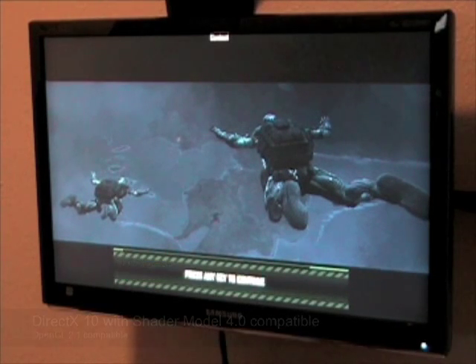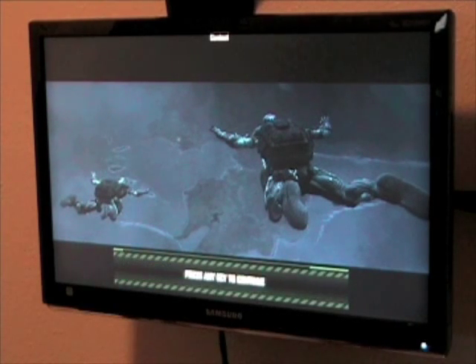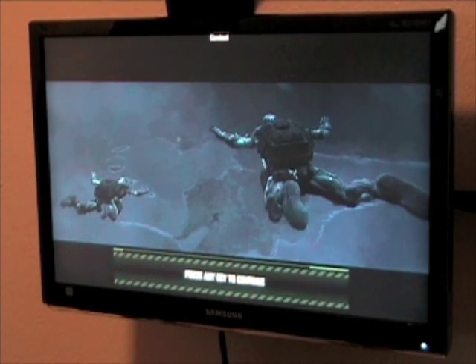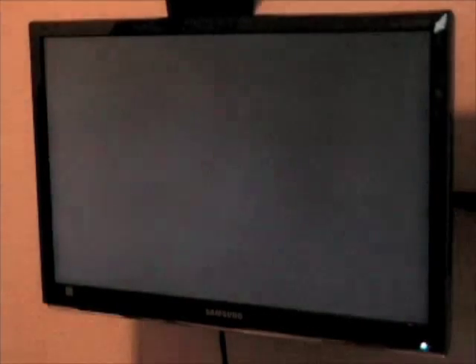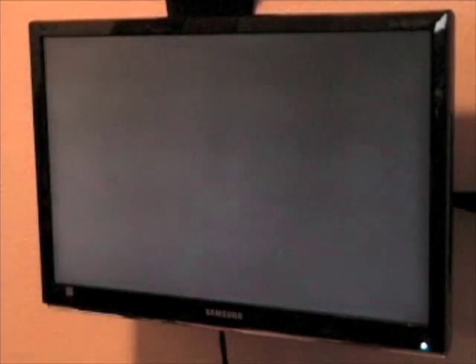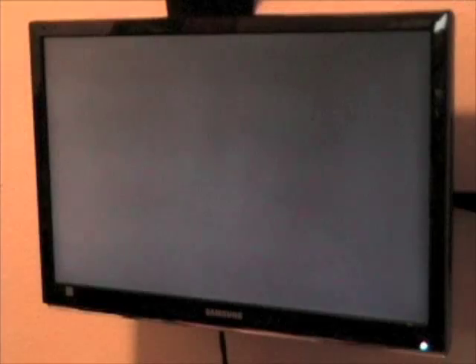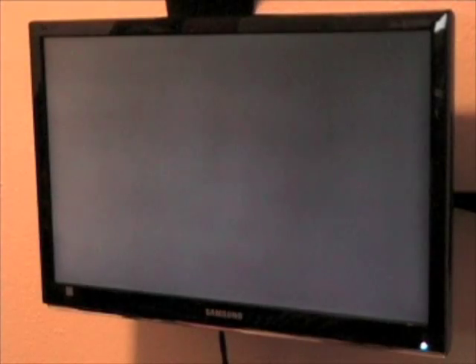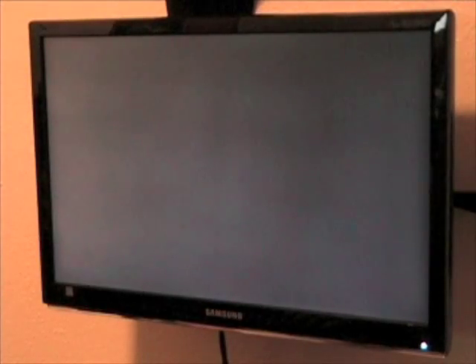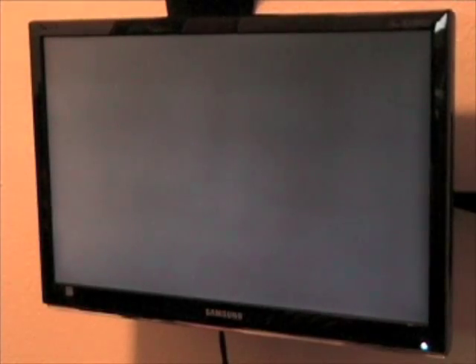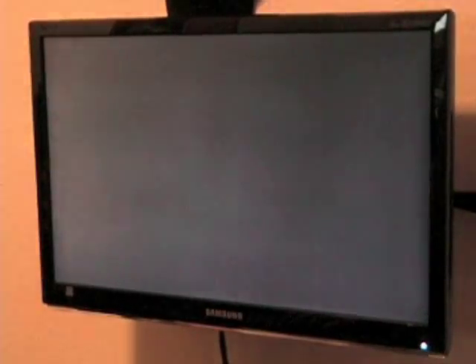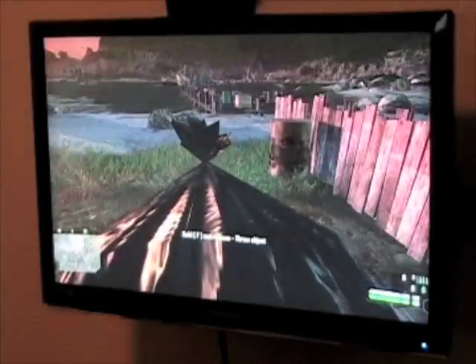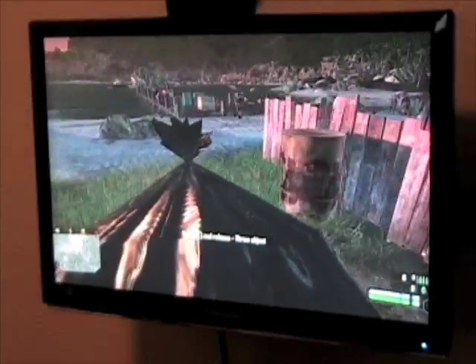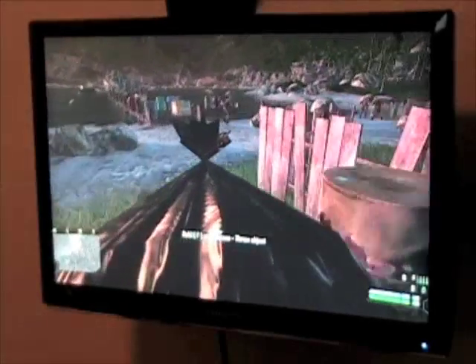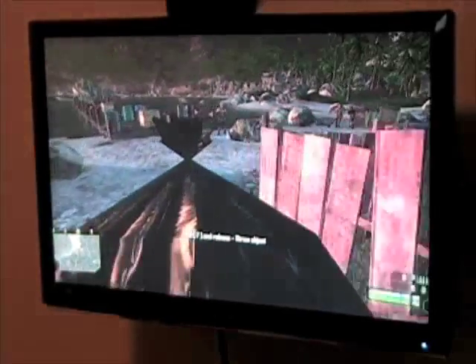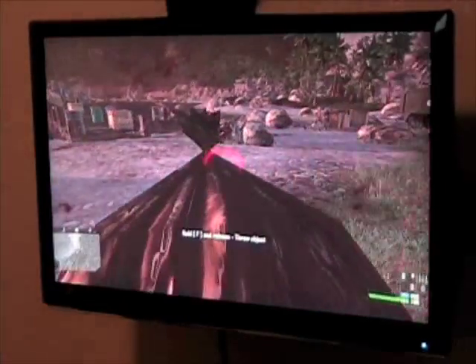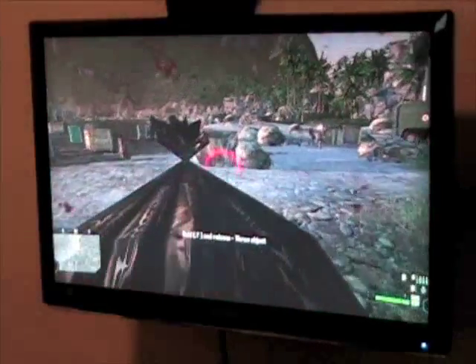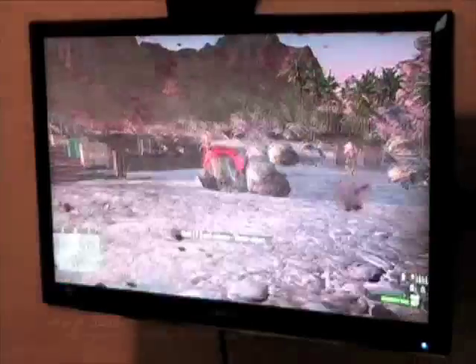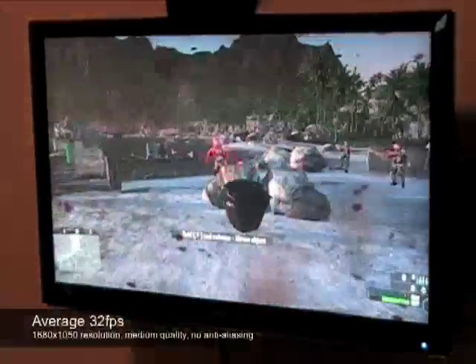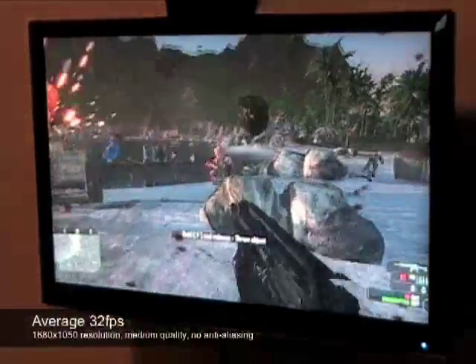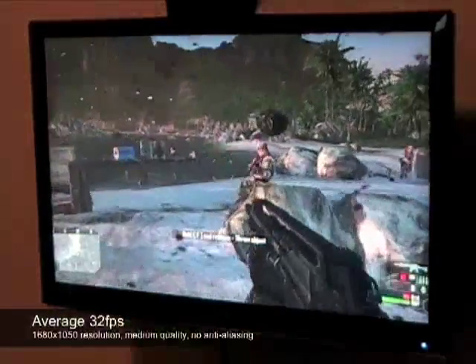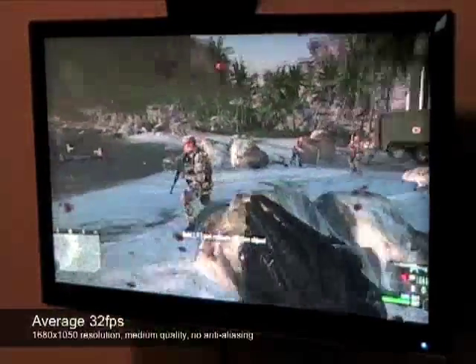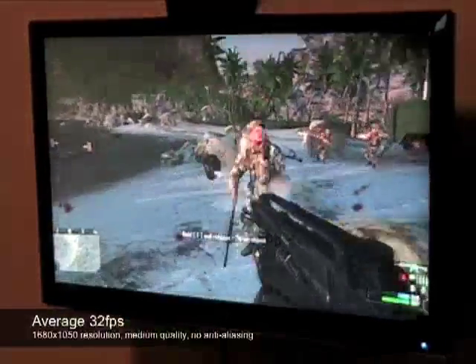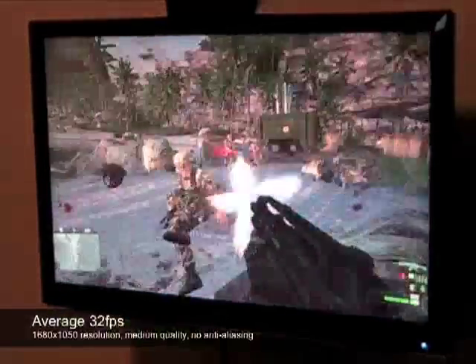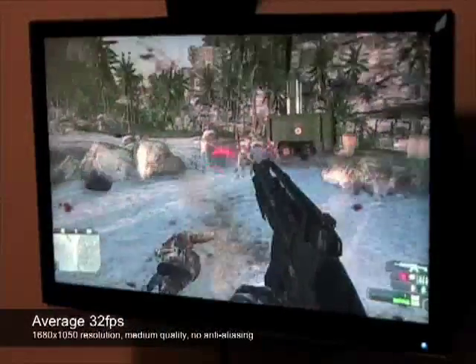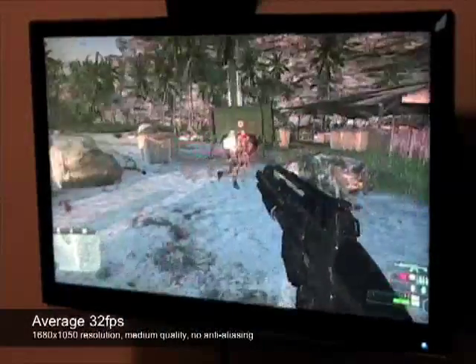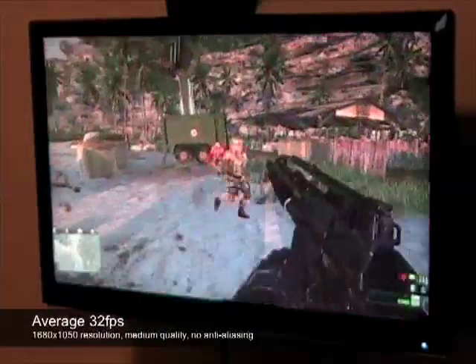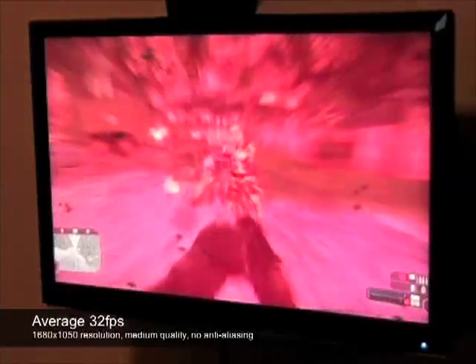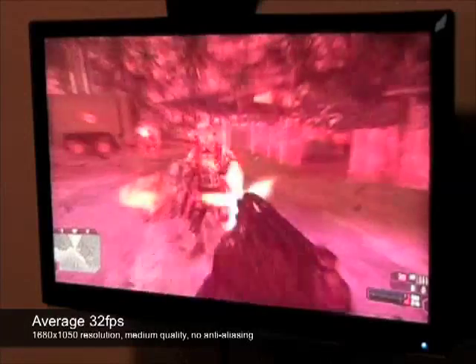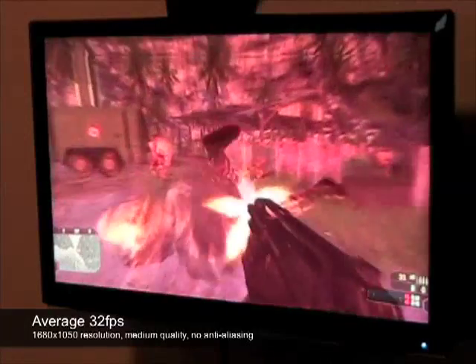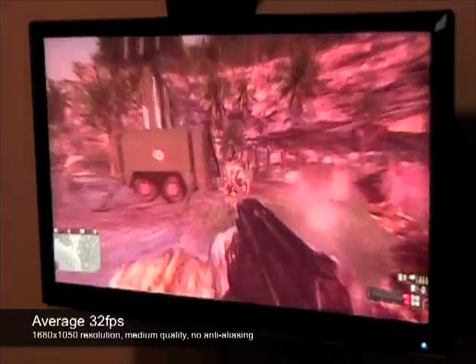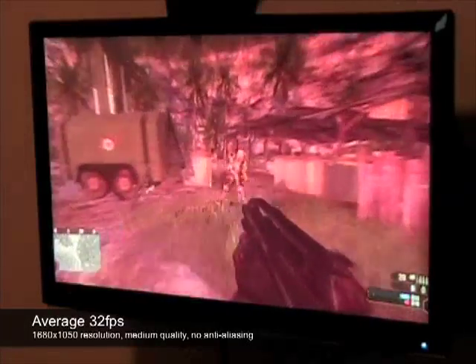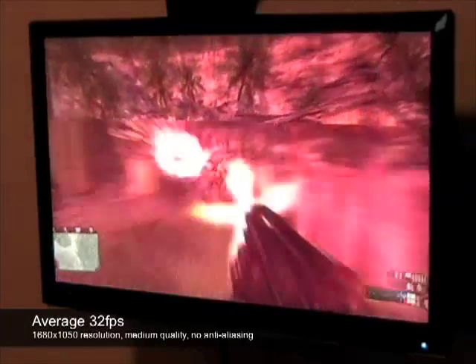We'll be using the games Crysis and Grid to demonstrate the performance of the card. In a demanding game such as Crysis, you can expect around 32 frames per second at a resolution of 1680x1050 using medium-quality settings and no anti-aliasing enabled.